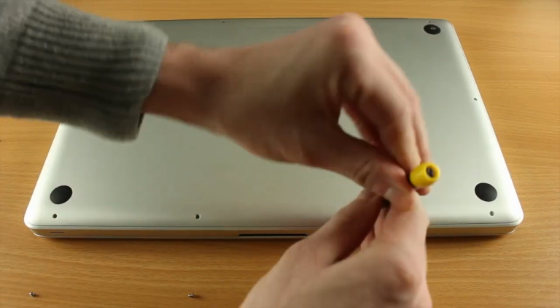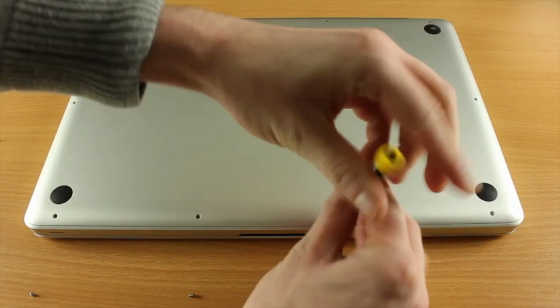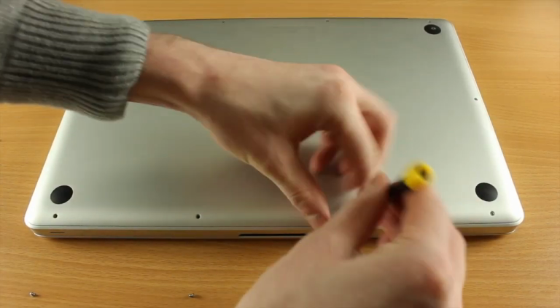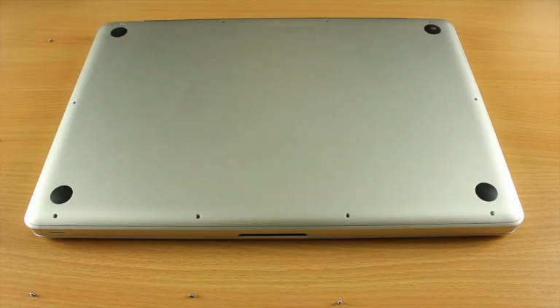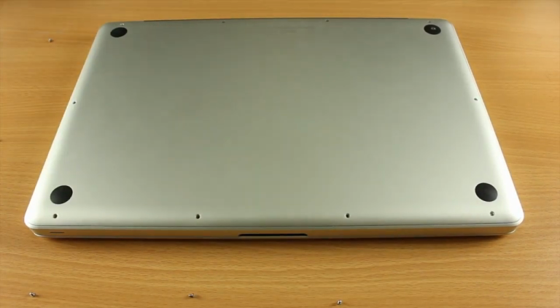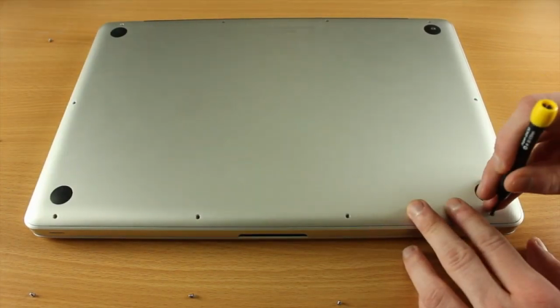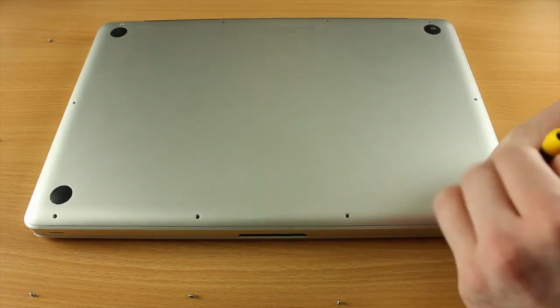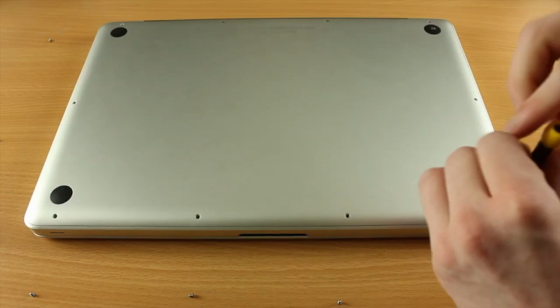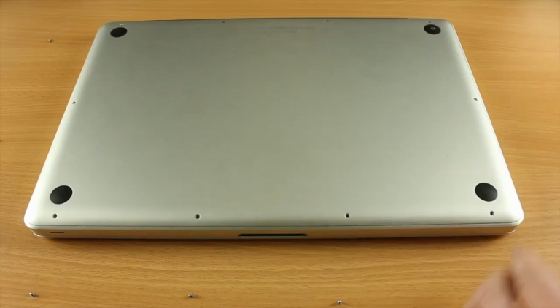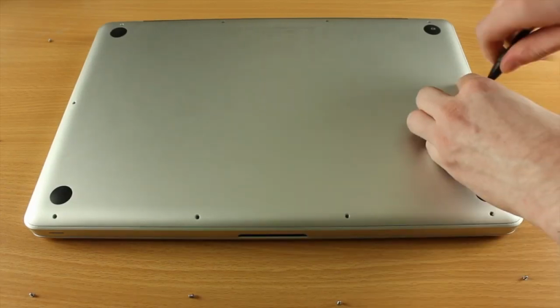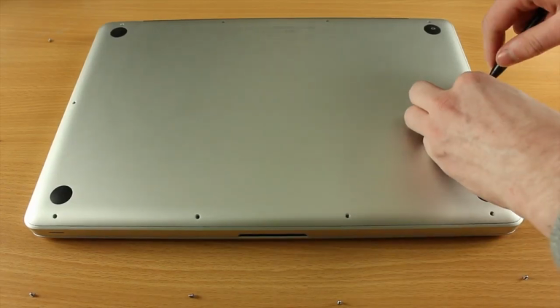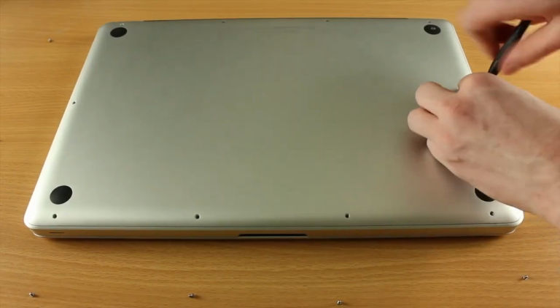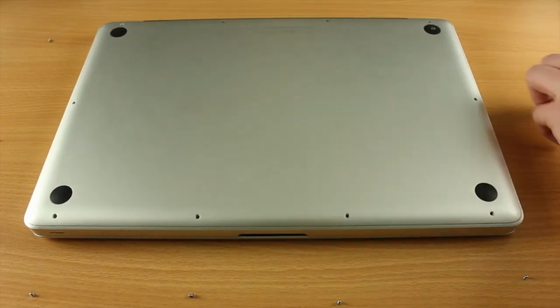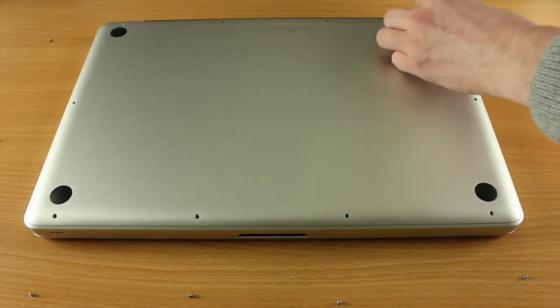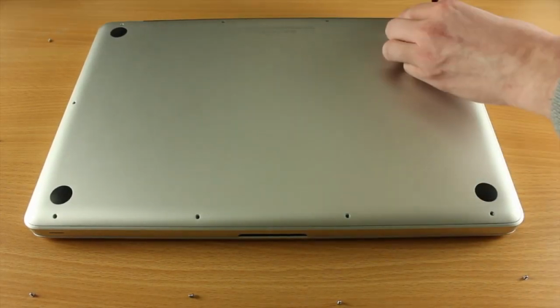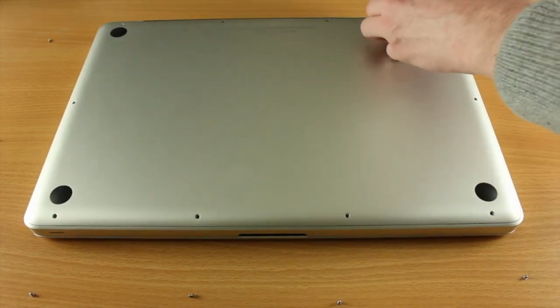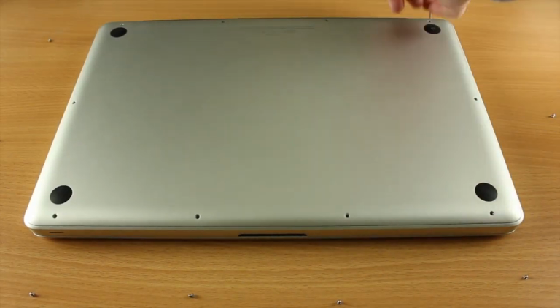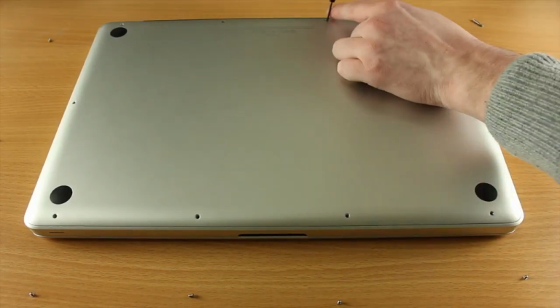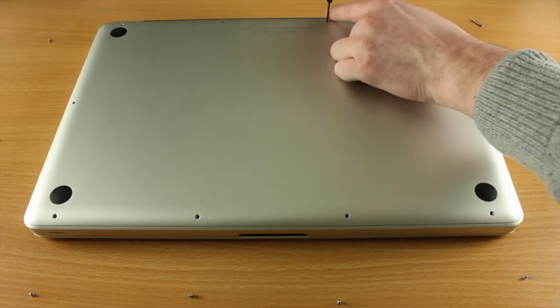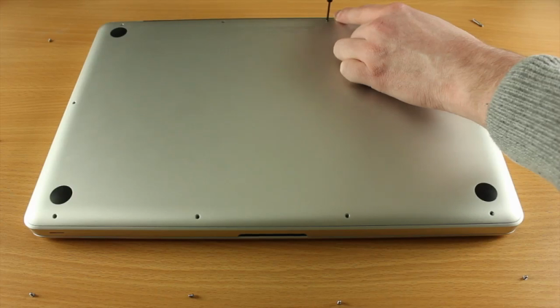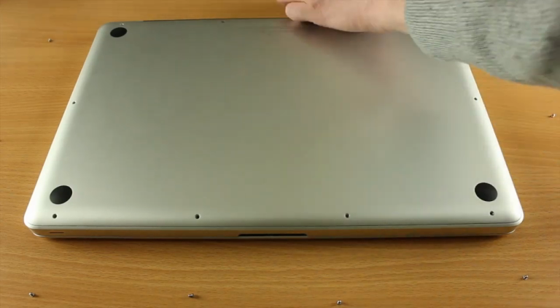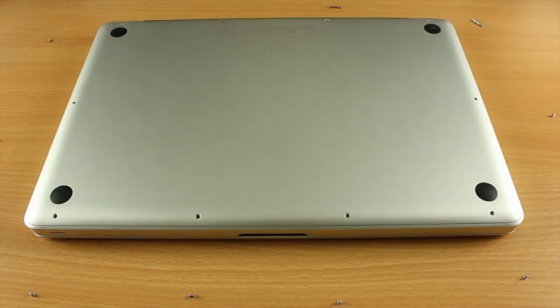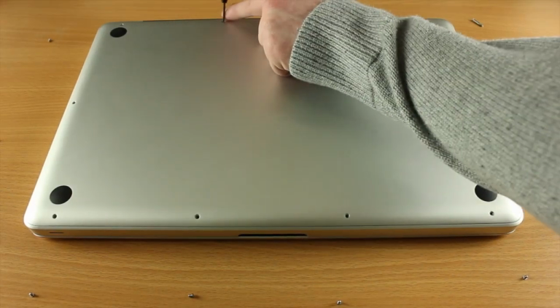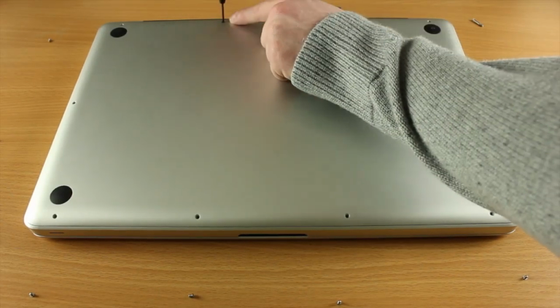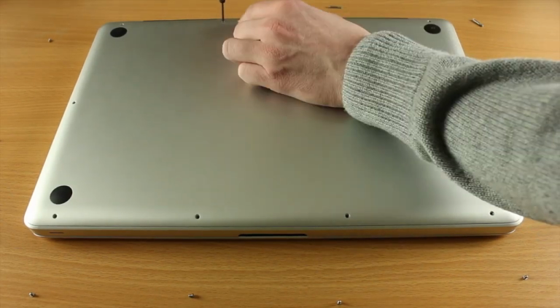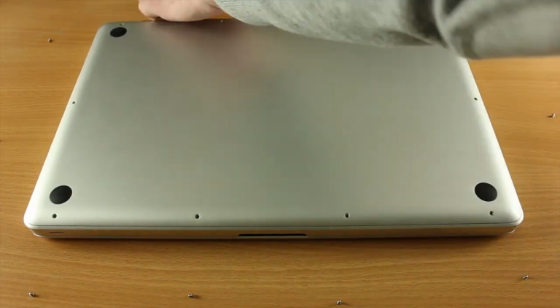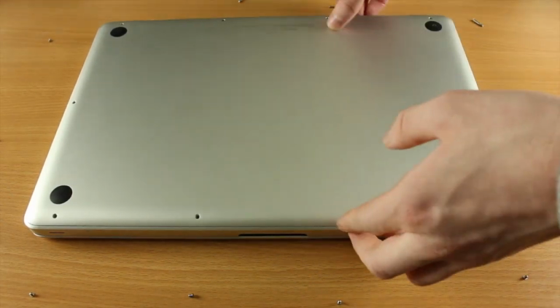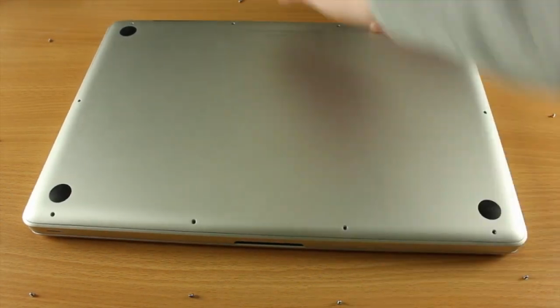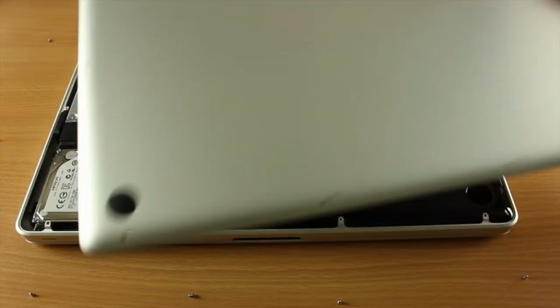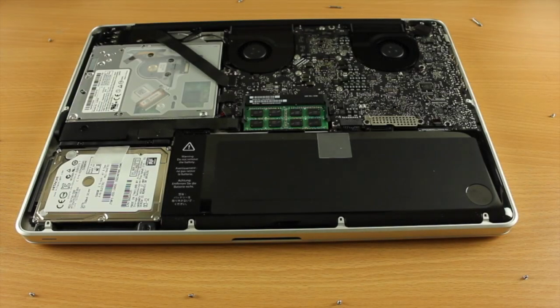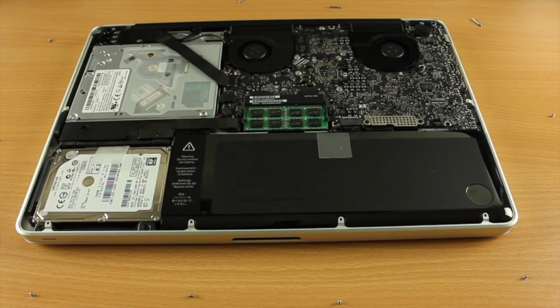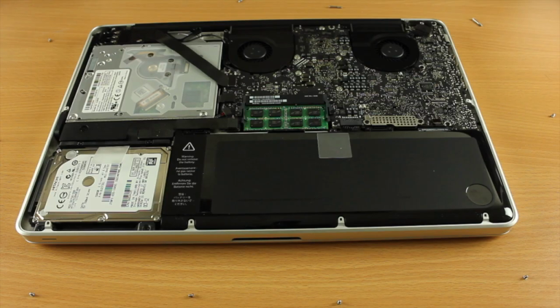The first stage in this process is to take the bottom off, so you need to undo the screws. Now there are three screws that are longer than the others, so make sure they go back in the correct place. As you can see here I'm just taking them all off, and once you finish you can pull the bottom off and you will see the internals.